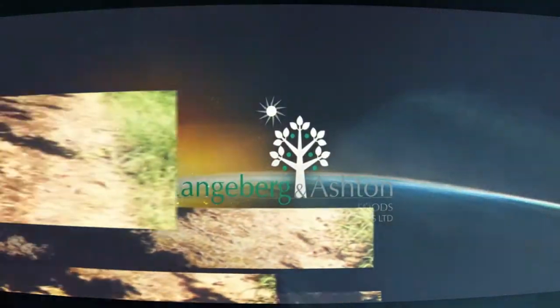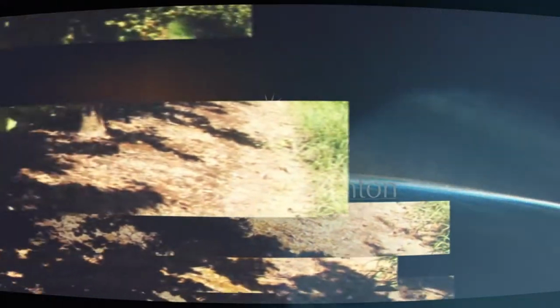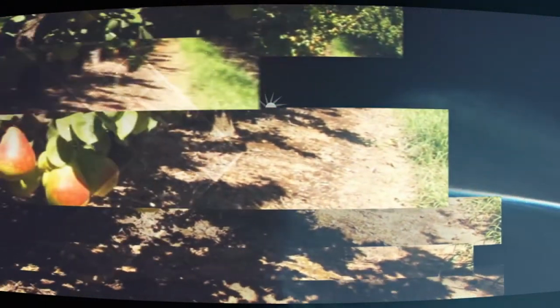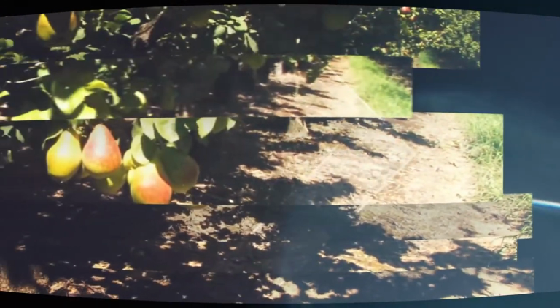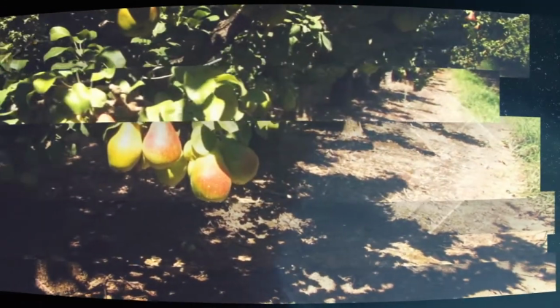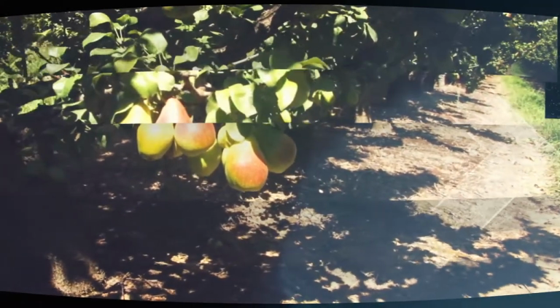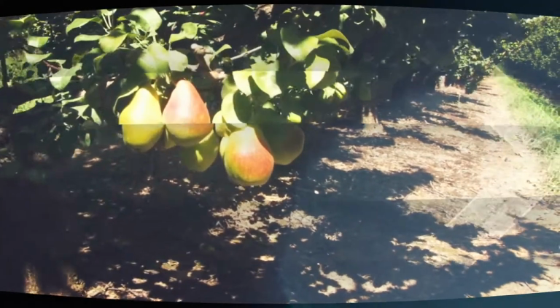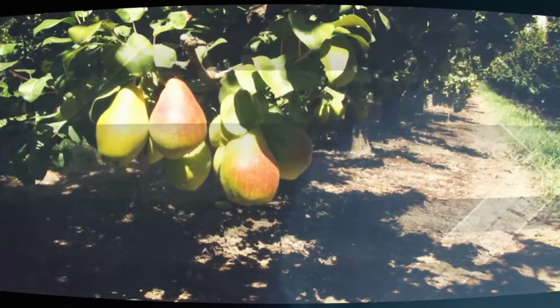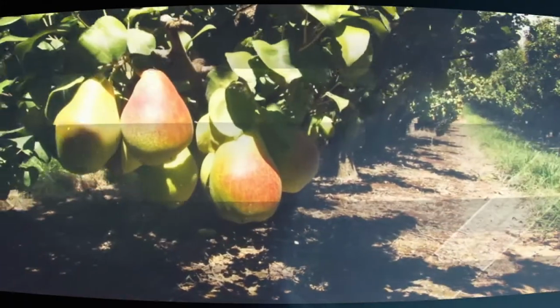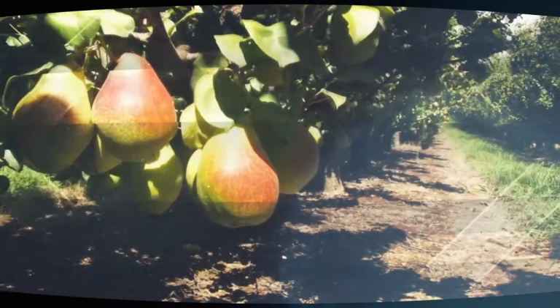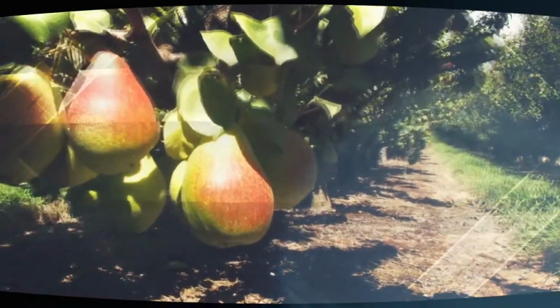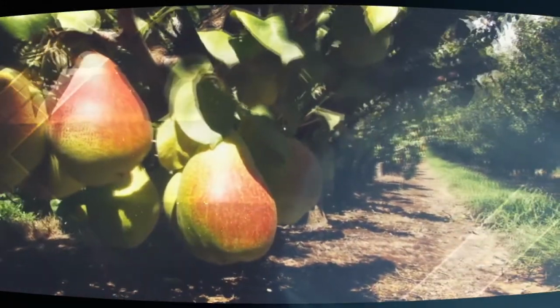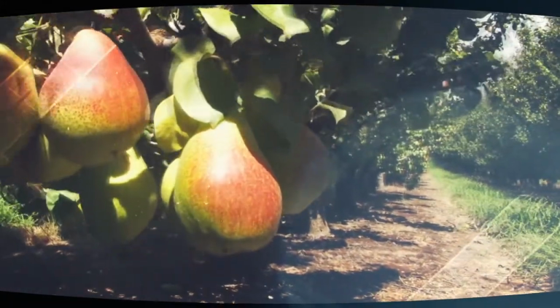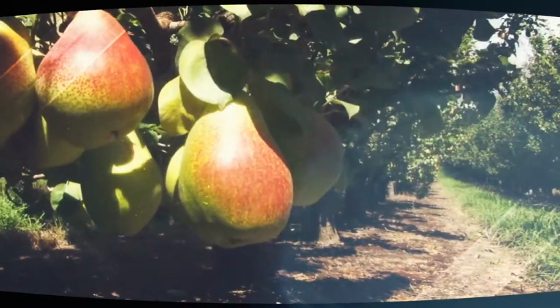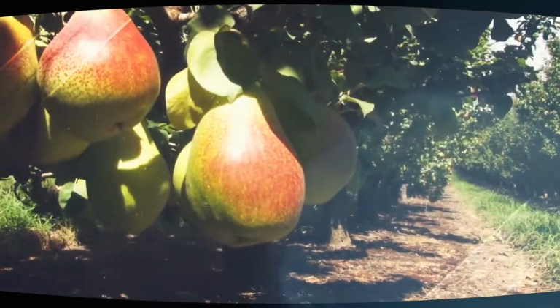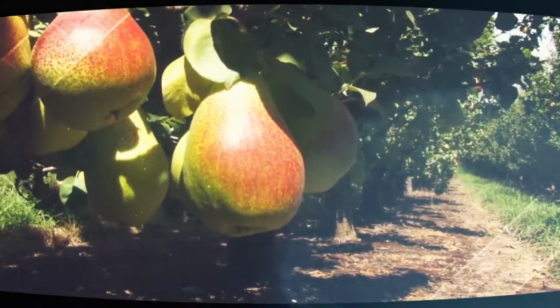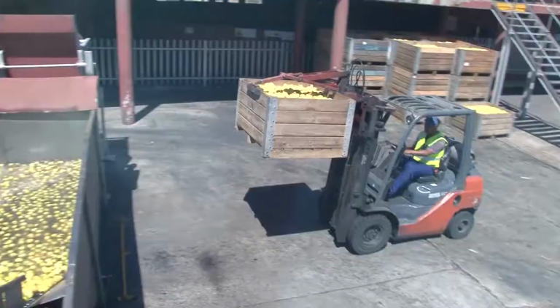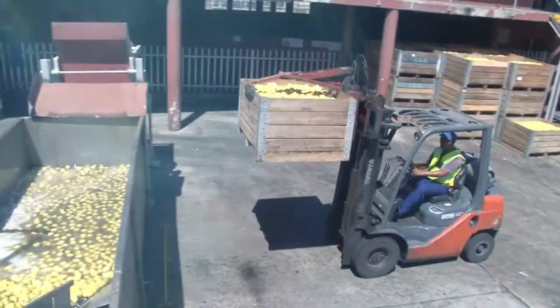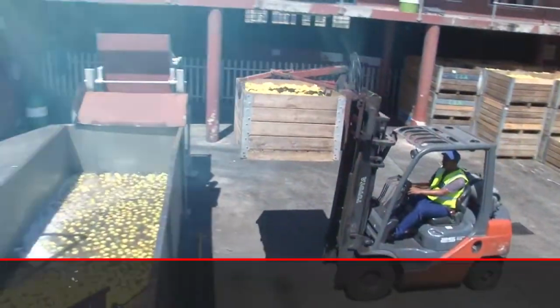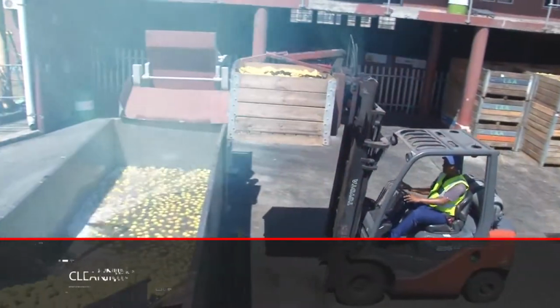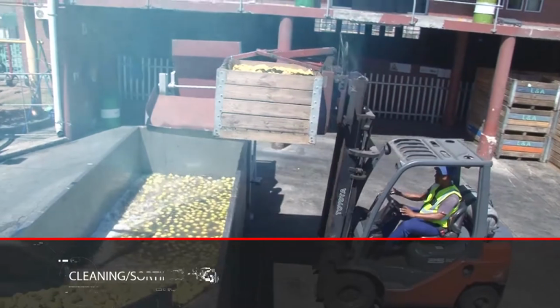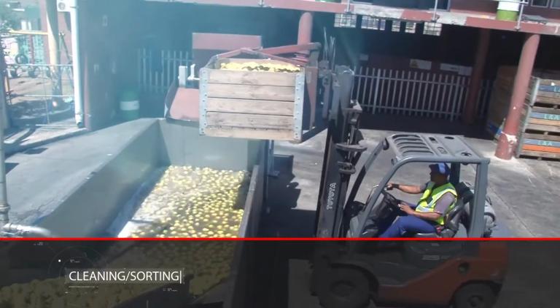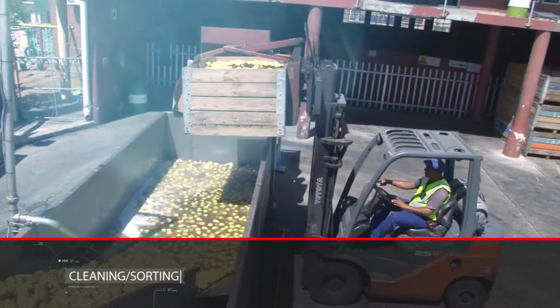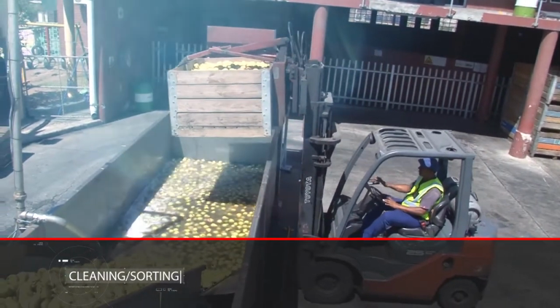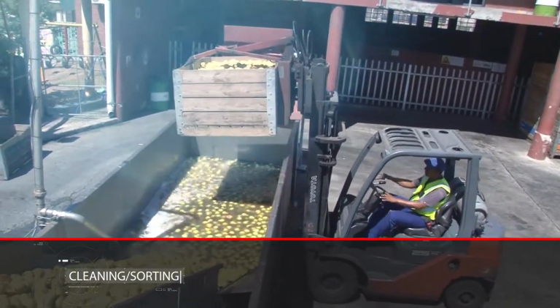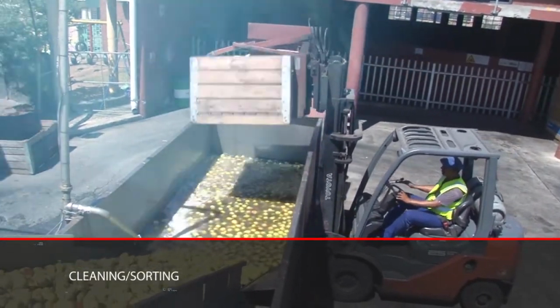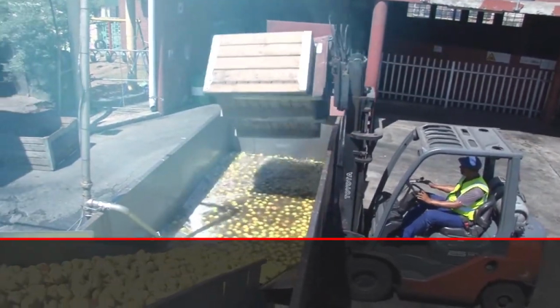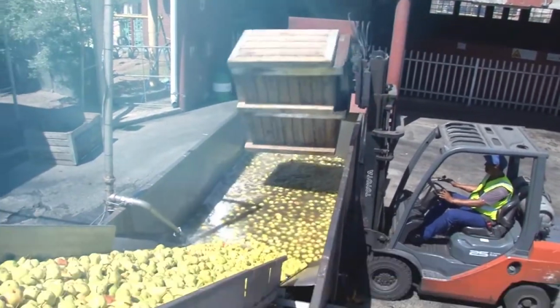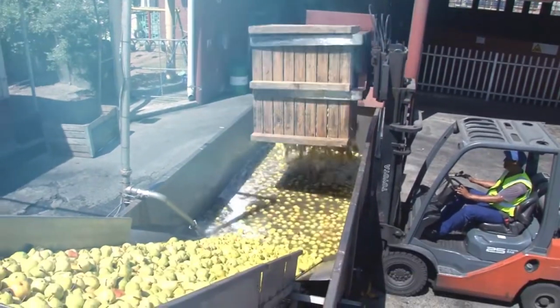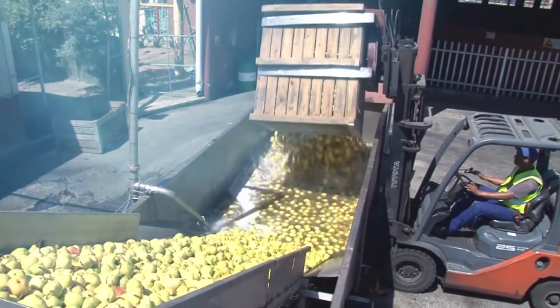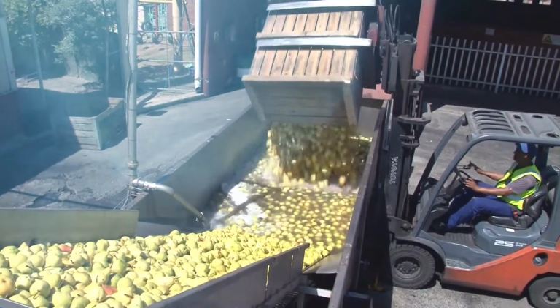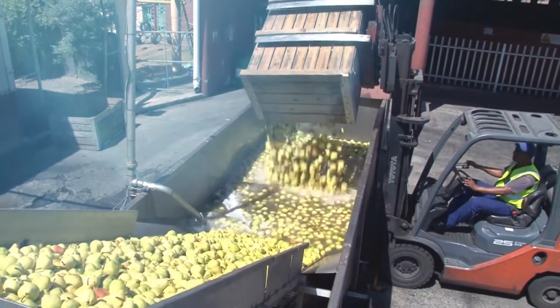Pears are harvested when they reach their perfect point of ripeness in the months of February and March in southern Africa. The fruit is packed into bins and transported to the canning factory by road immediately after being picked.